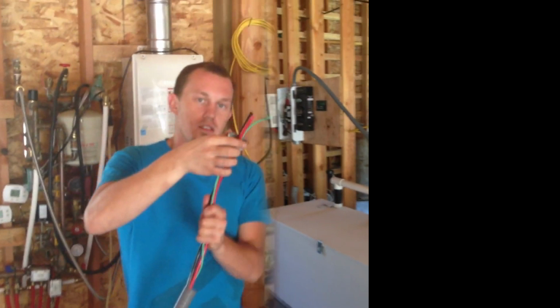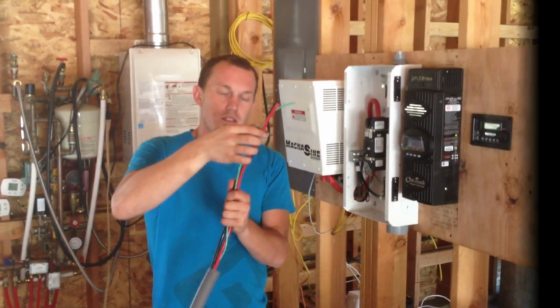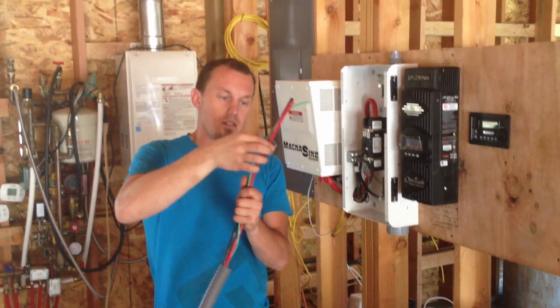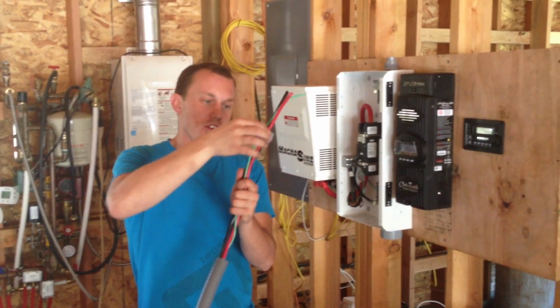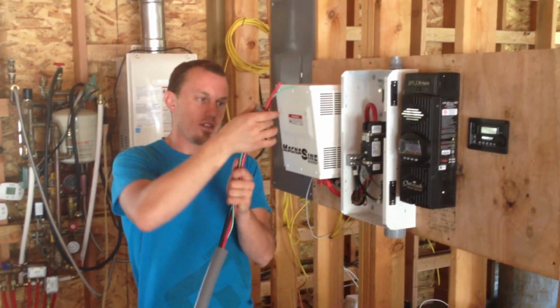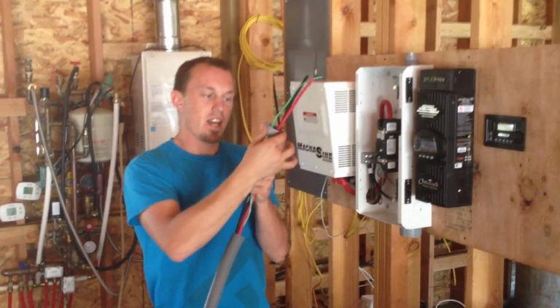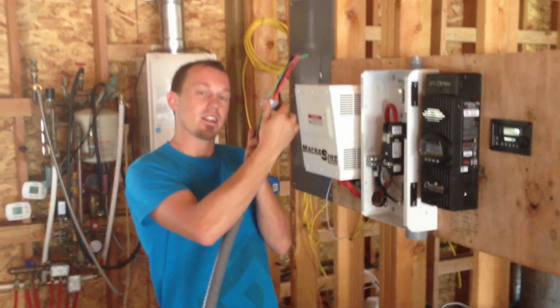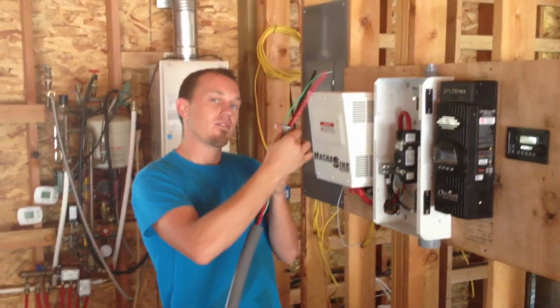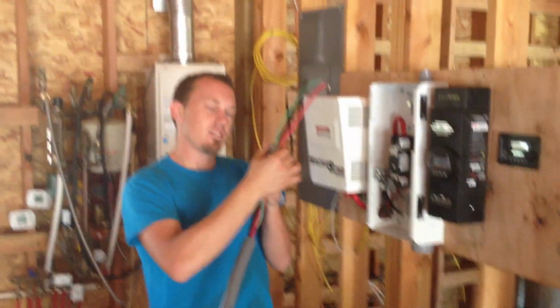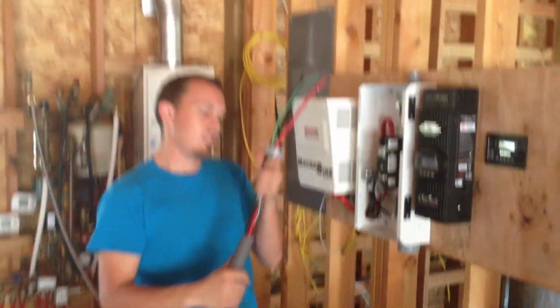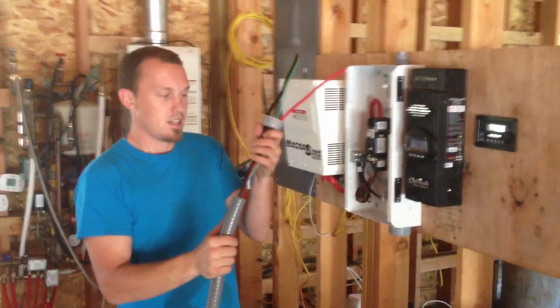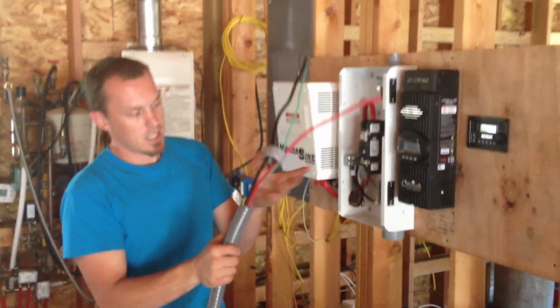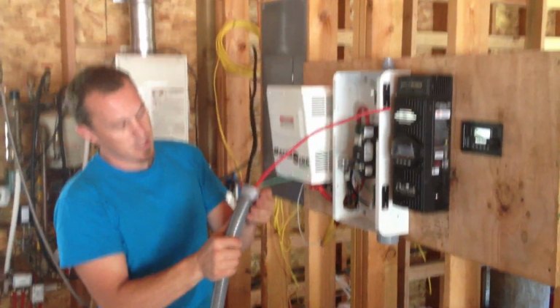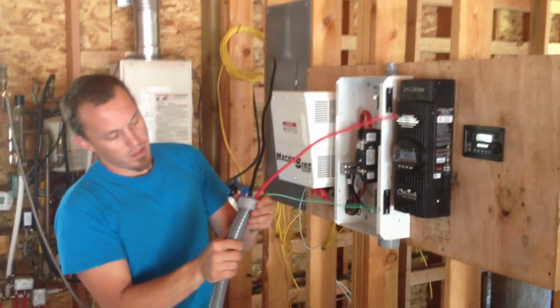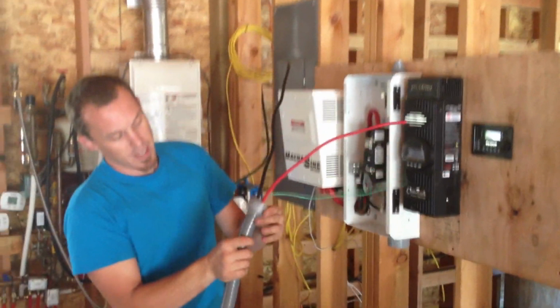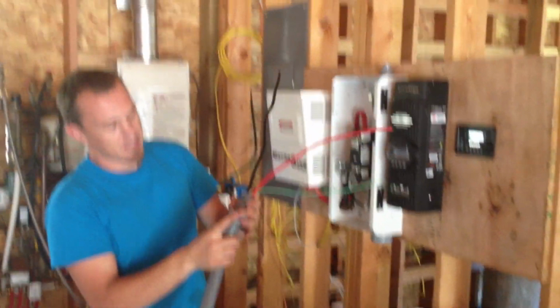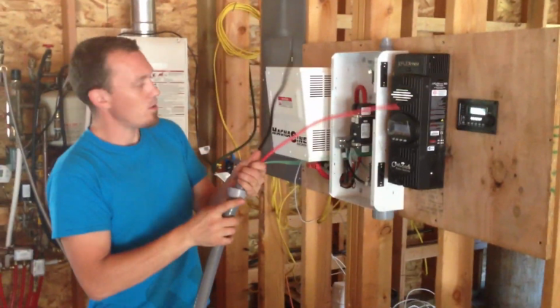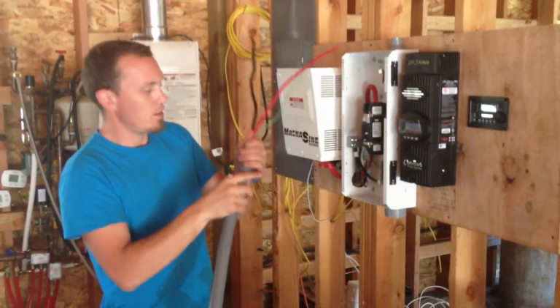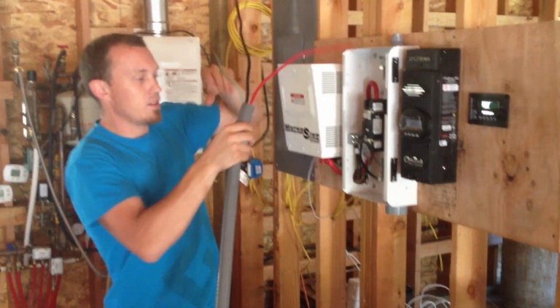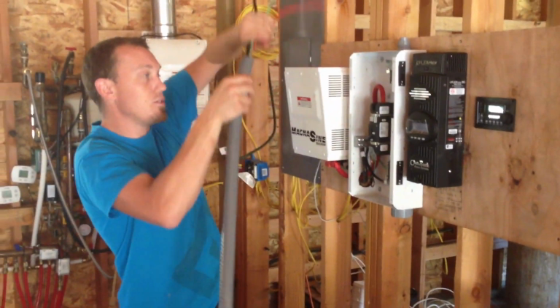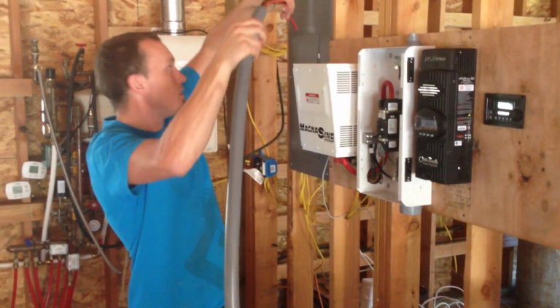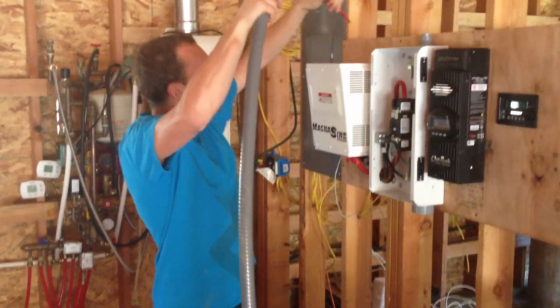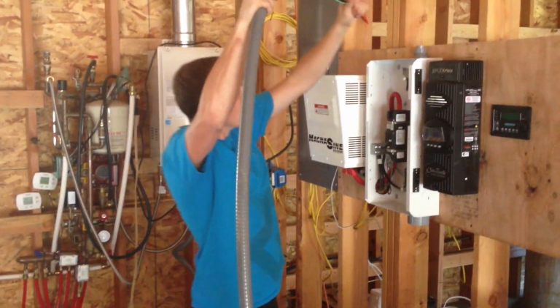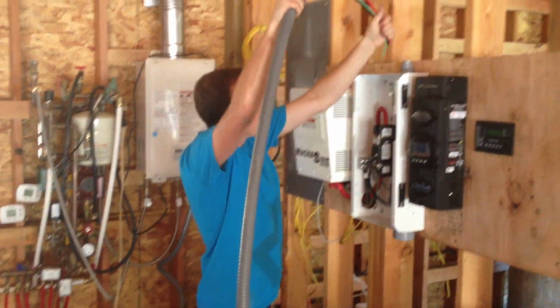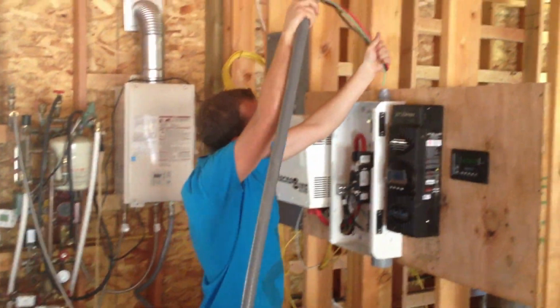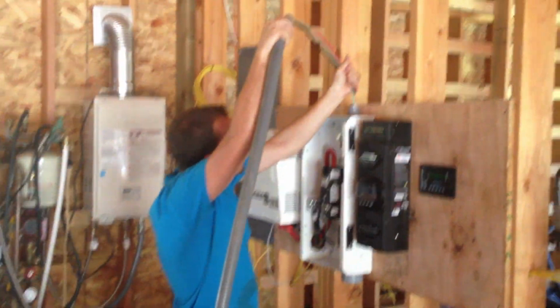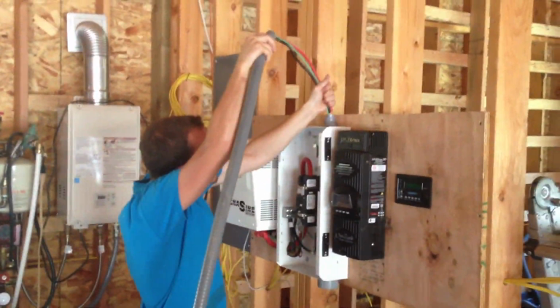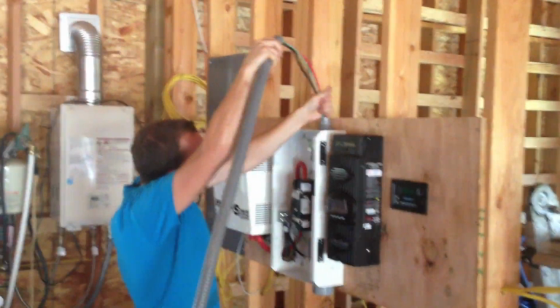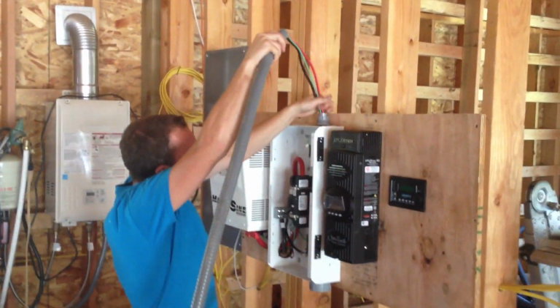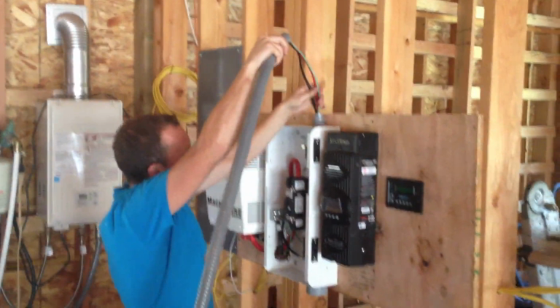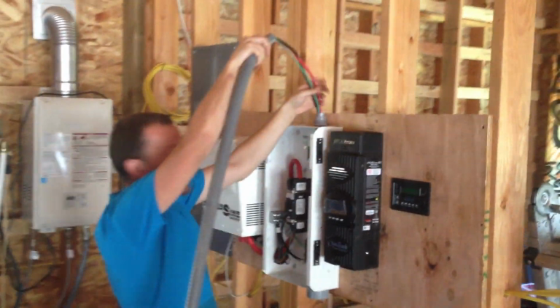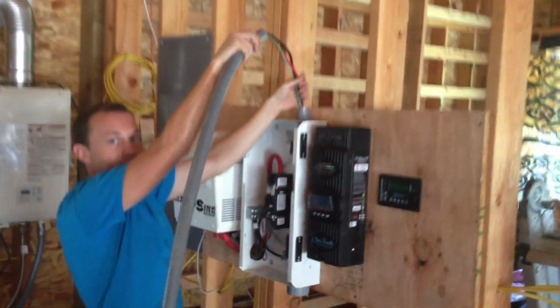You want to put your liquid tight connector on first. Come down to the conduit connection and into the panel.